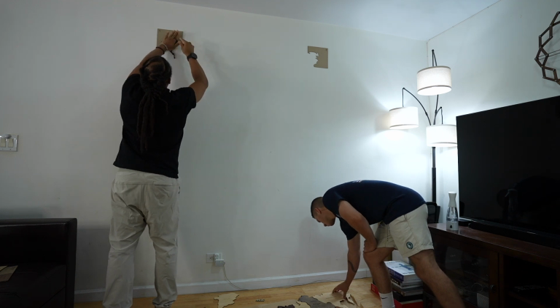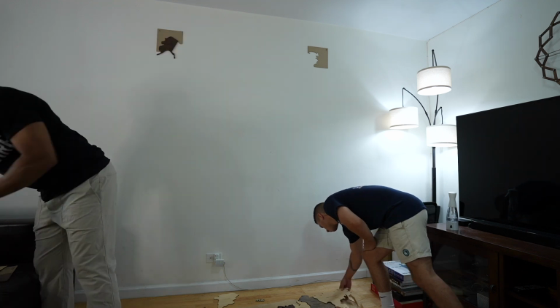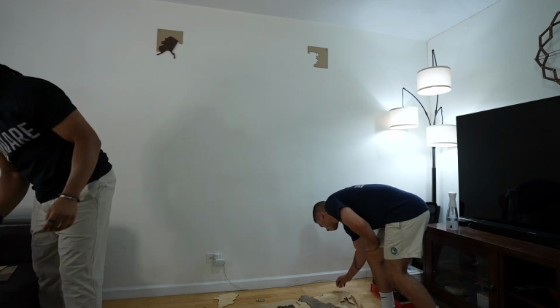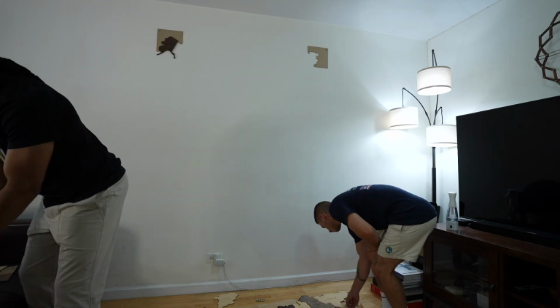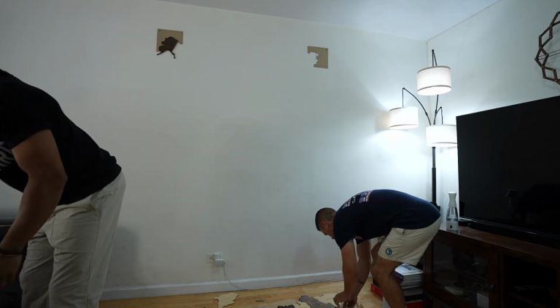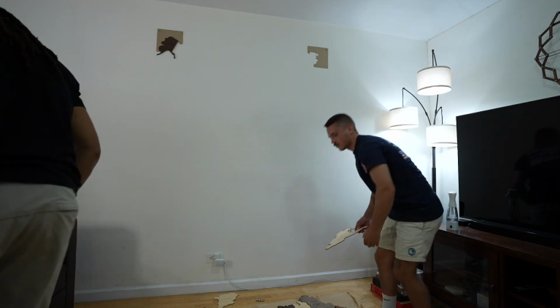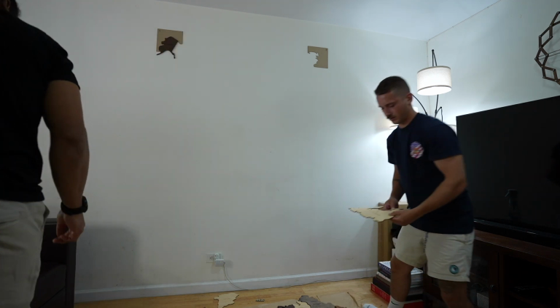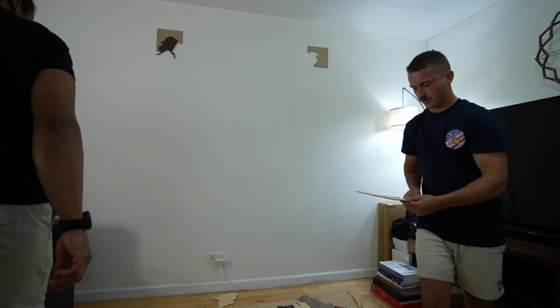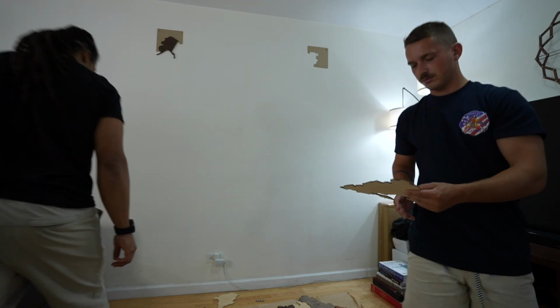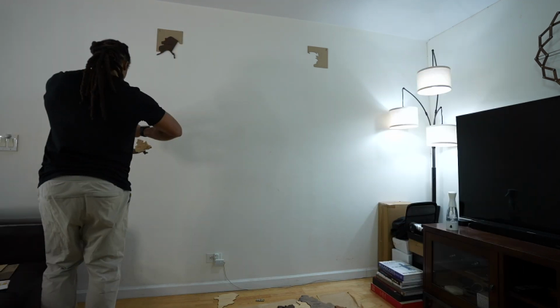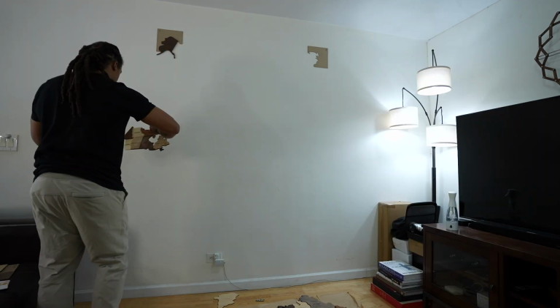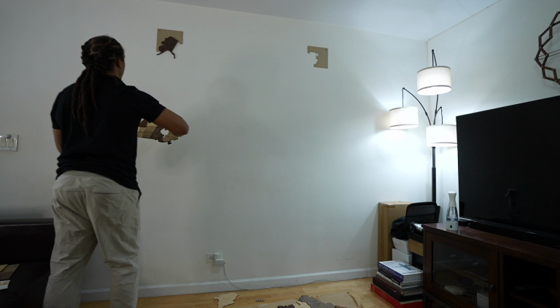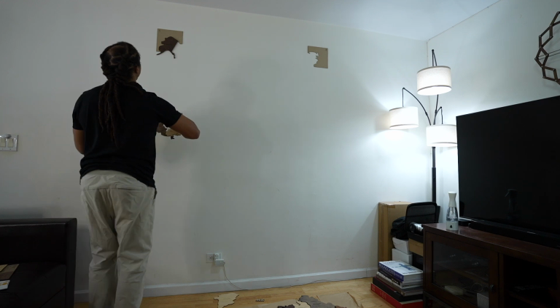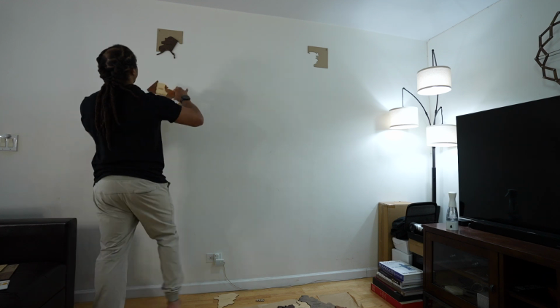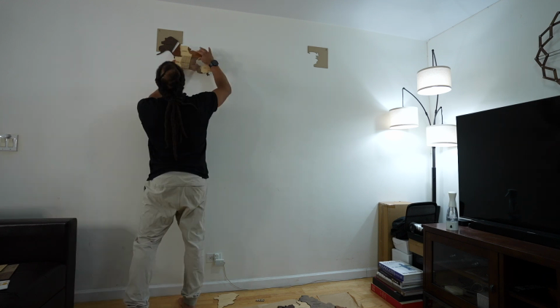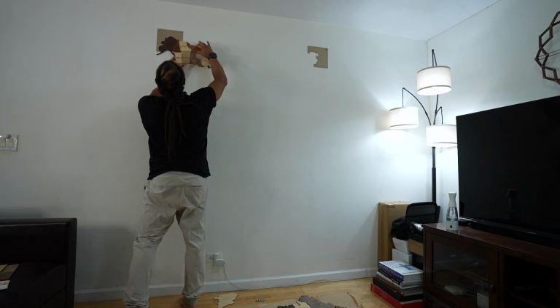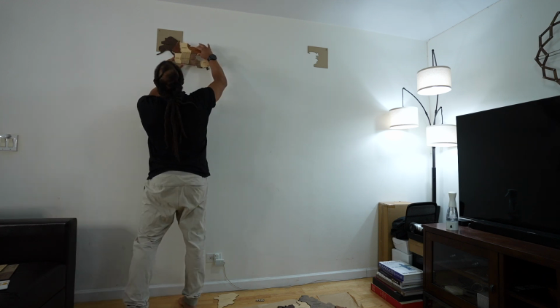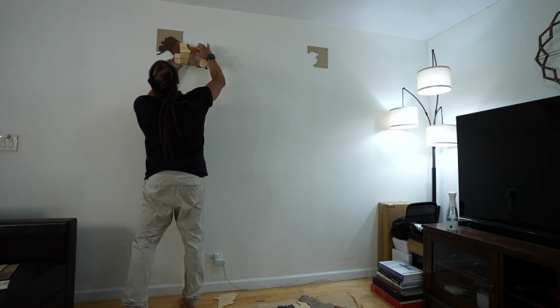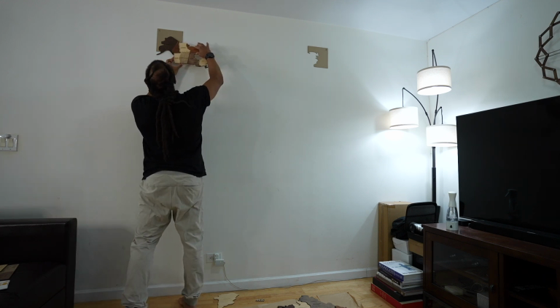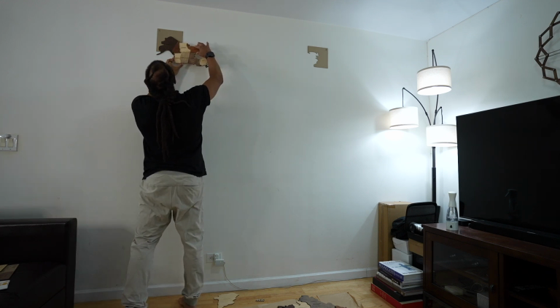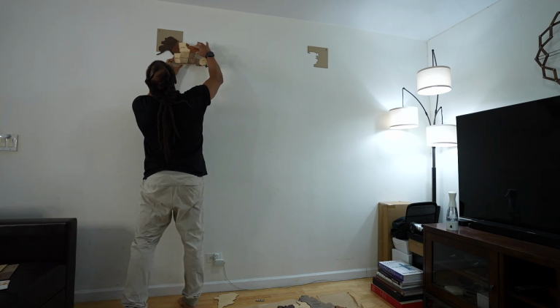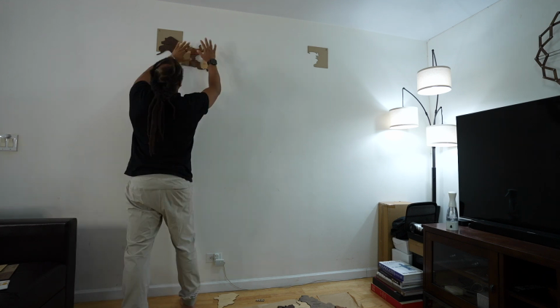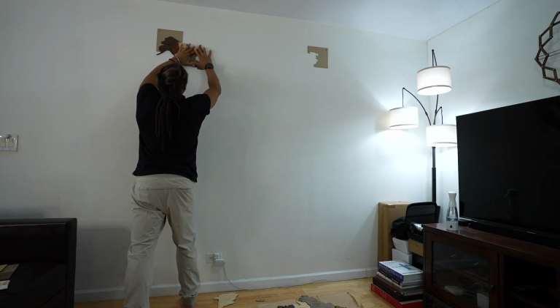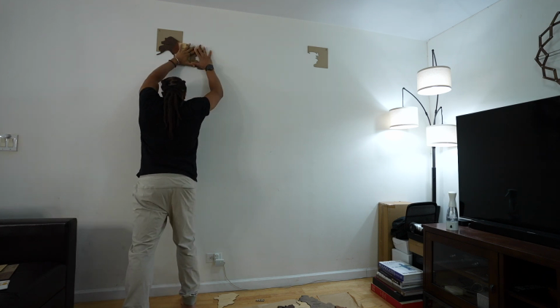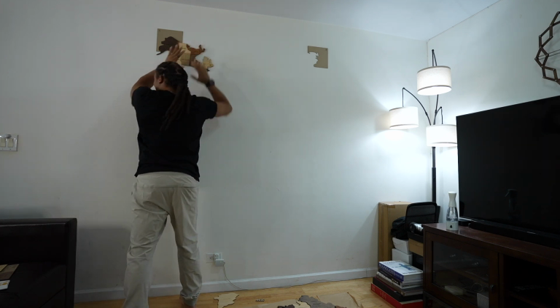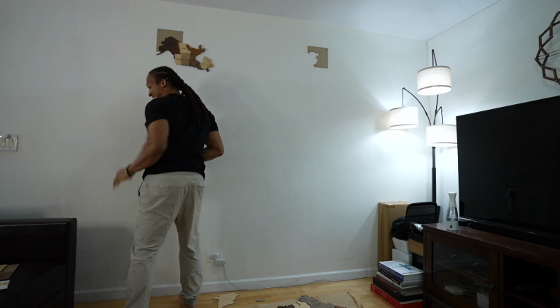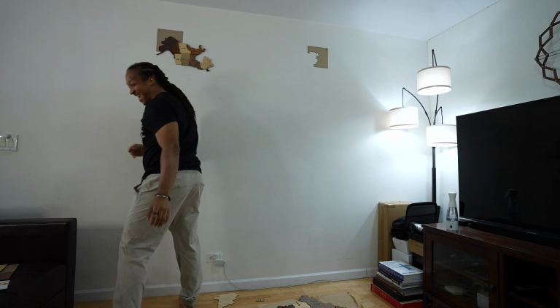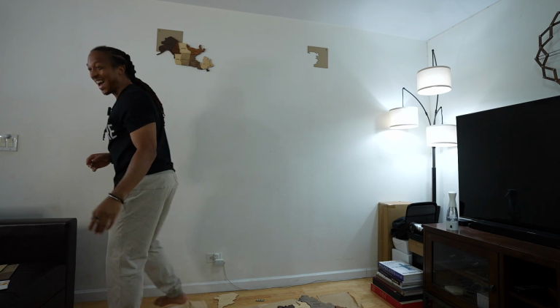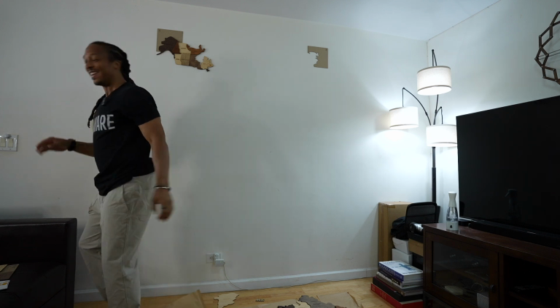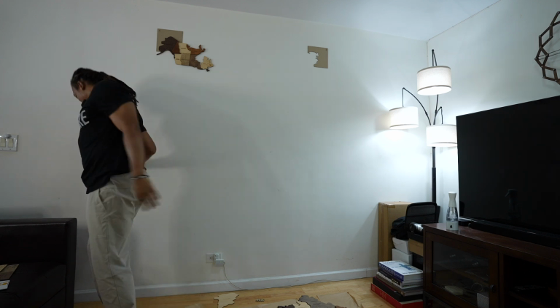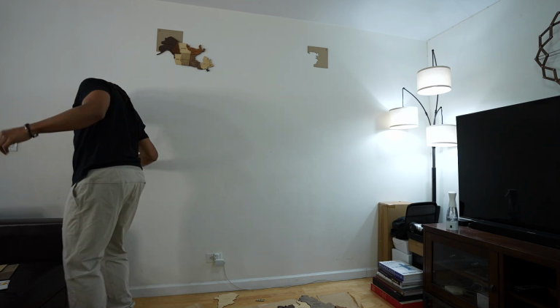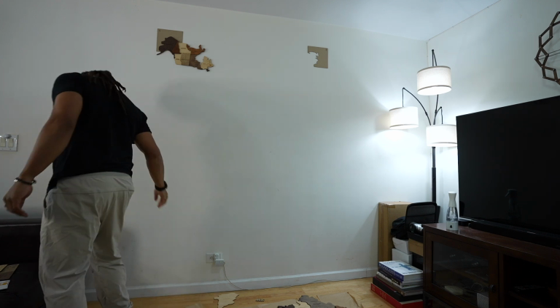One down. Next is Canada. Canada is going up. Oh, Canada!